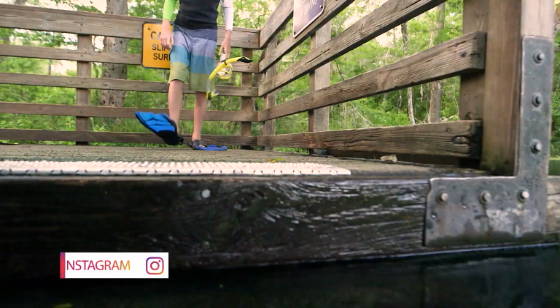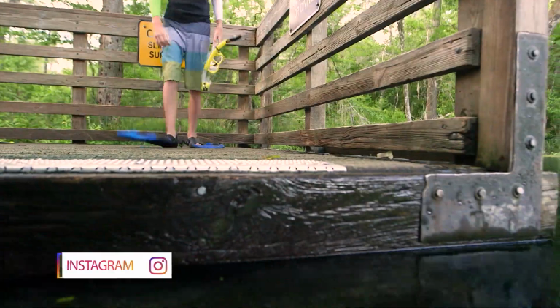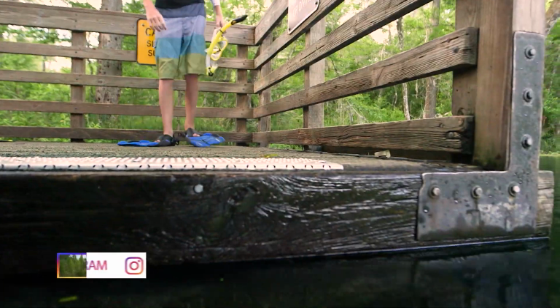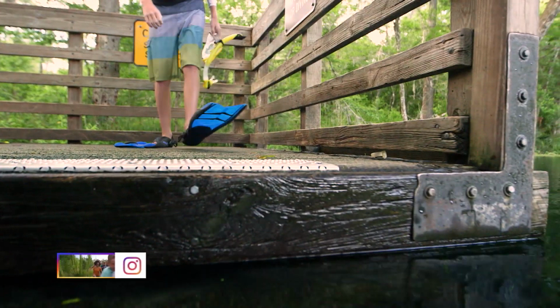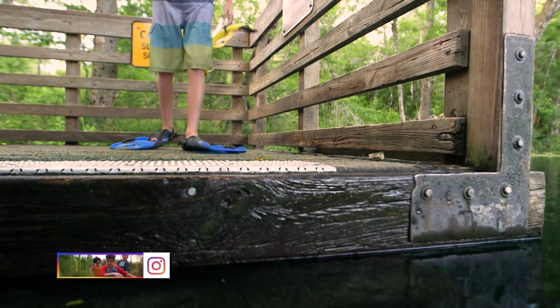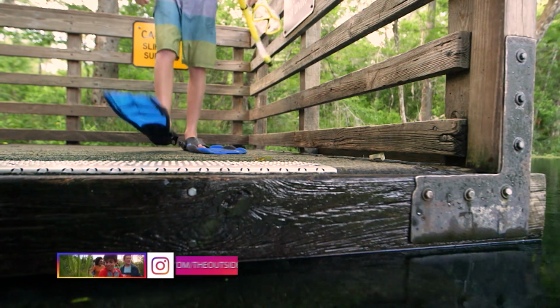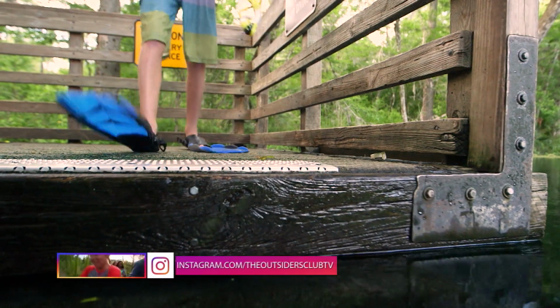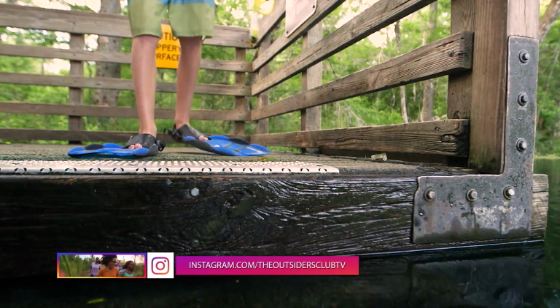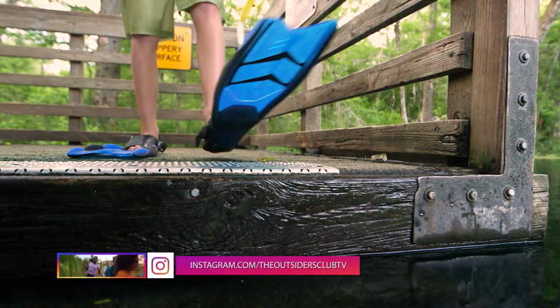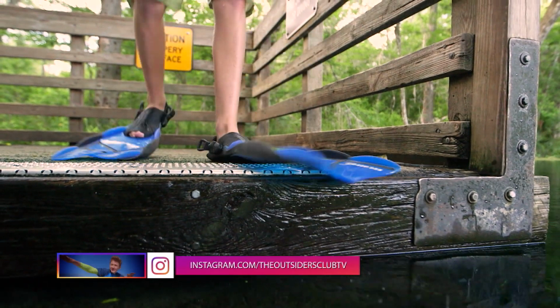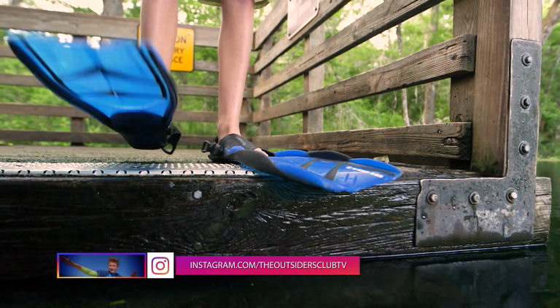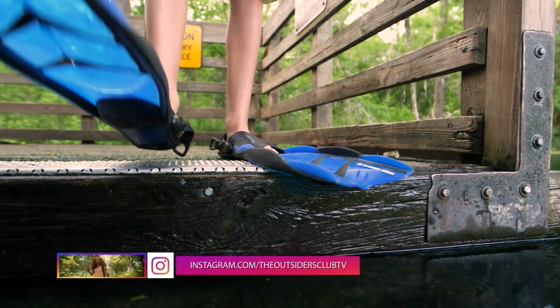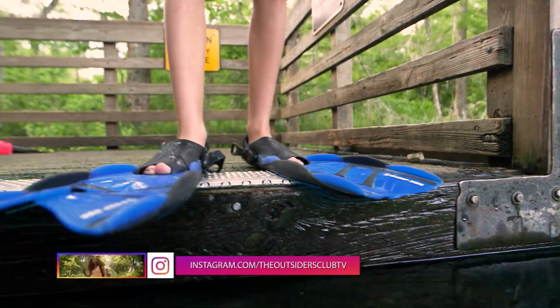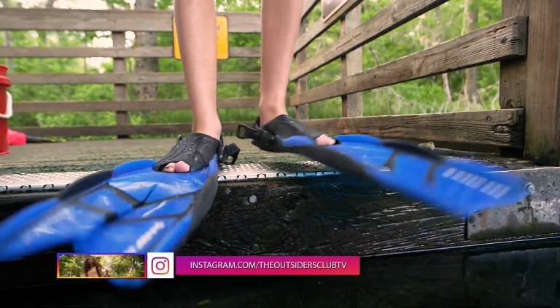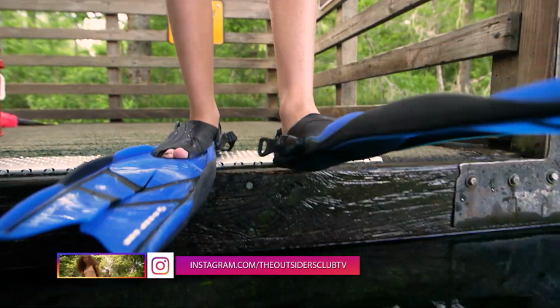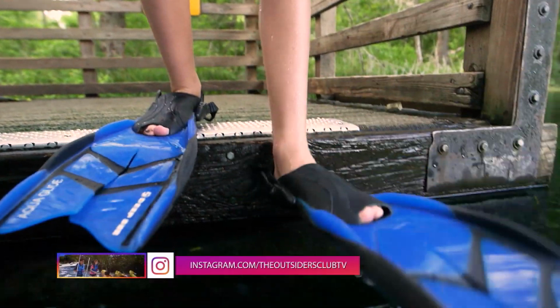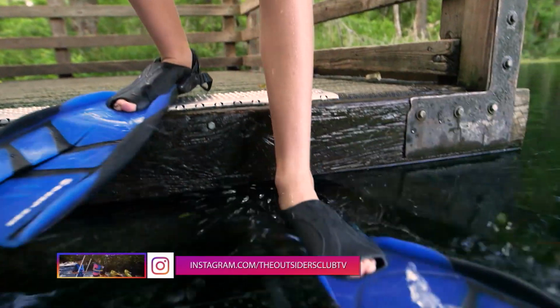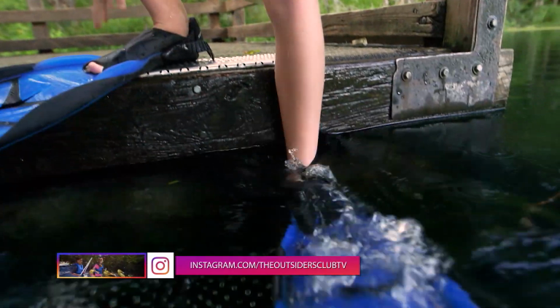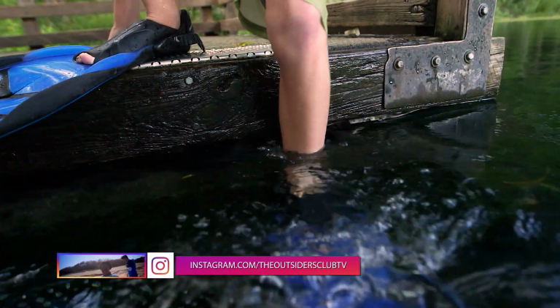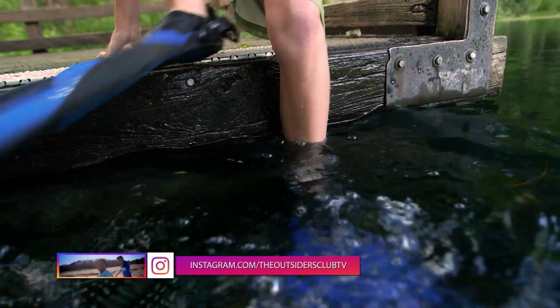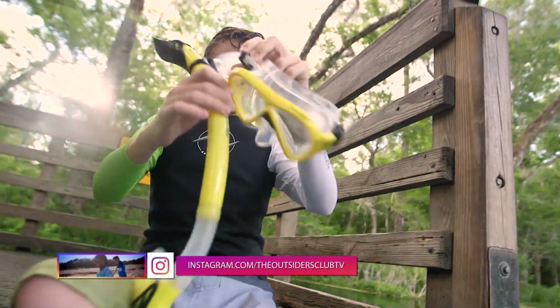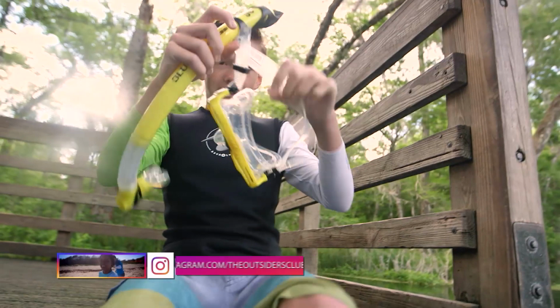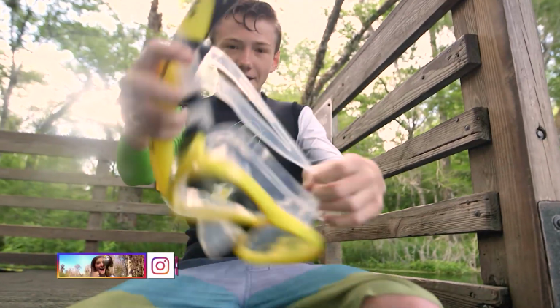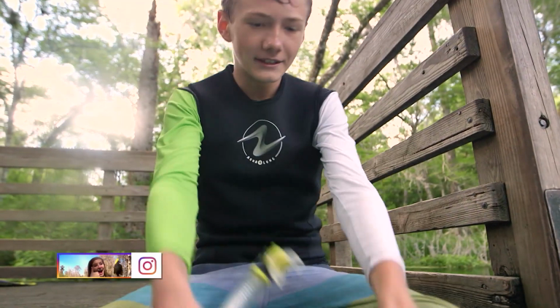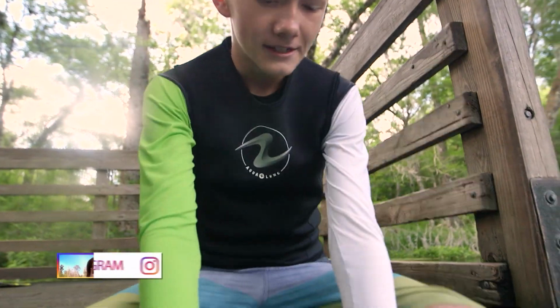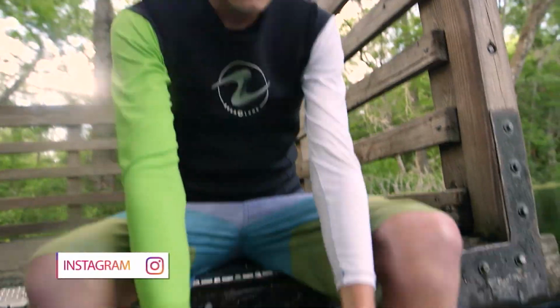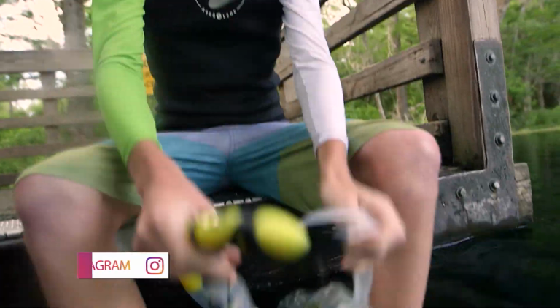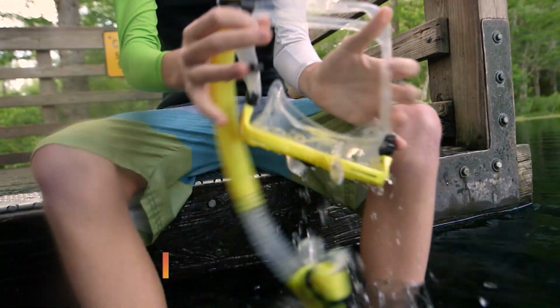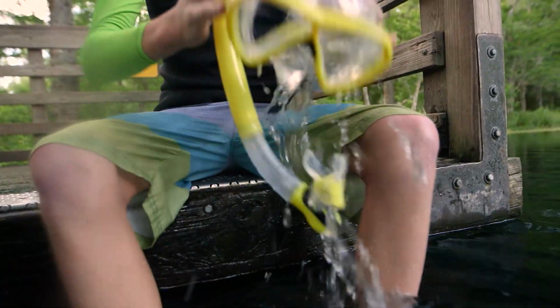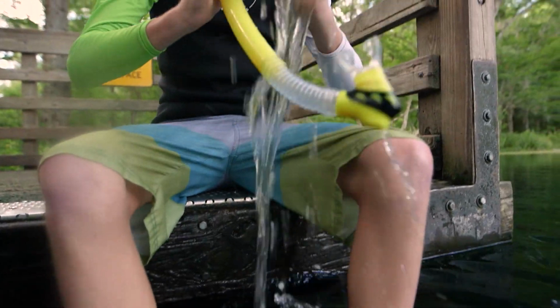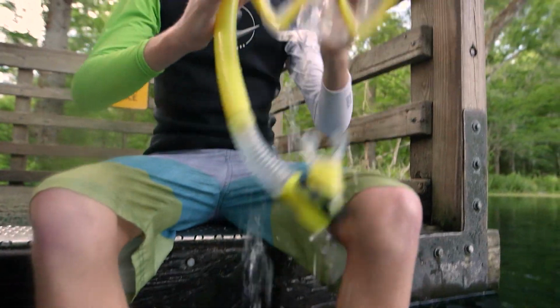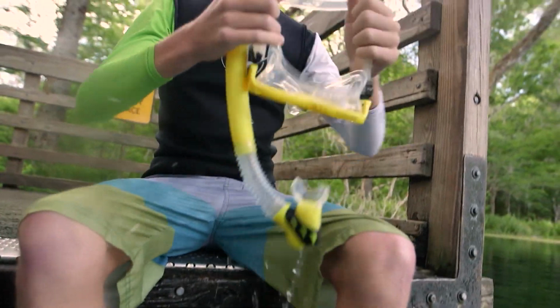Let's talk about fins. I recommend a simple and flexible pair that's easy on and easy off. And I recommend having everything in a bag so you can keep it all organized.